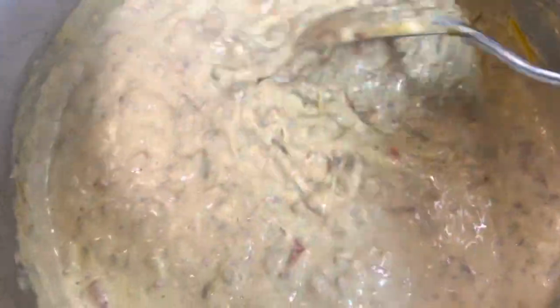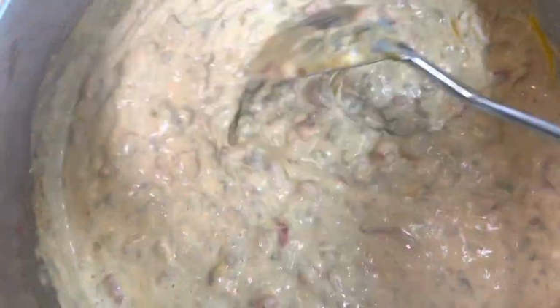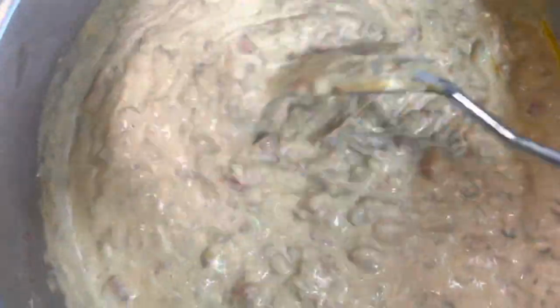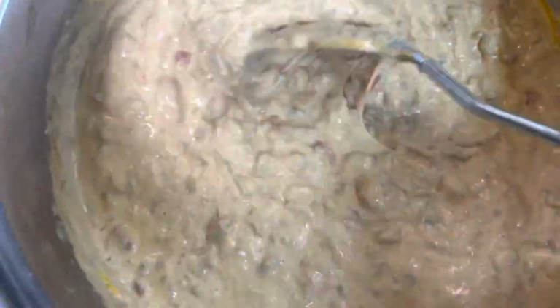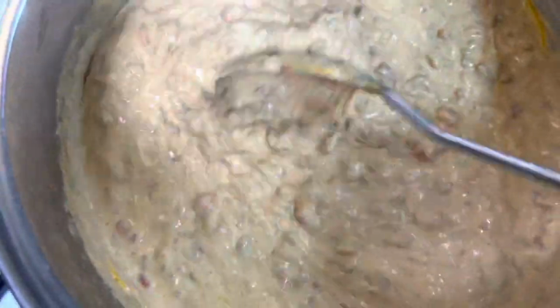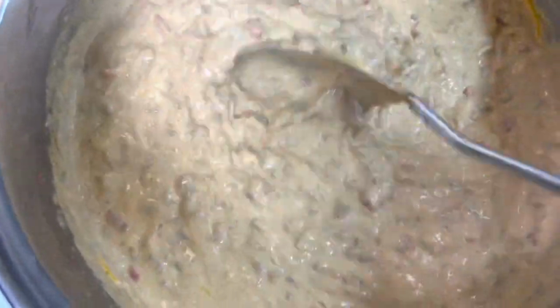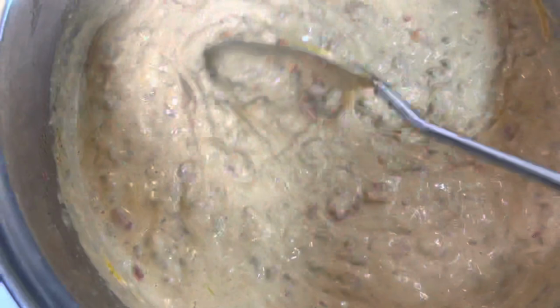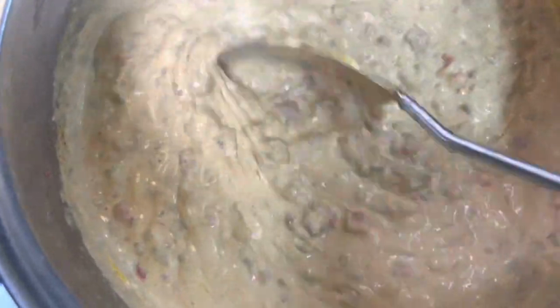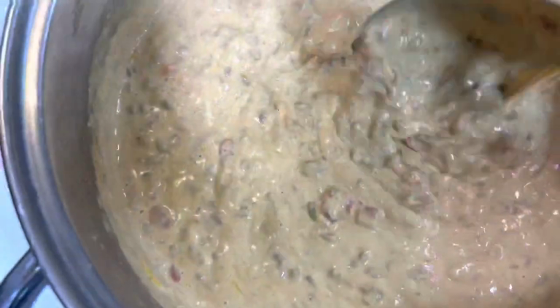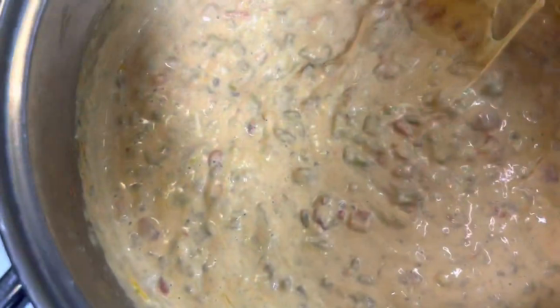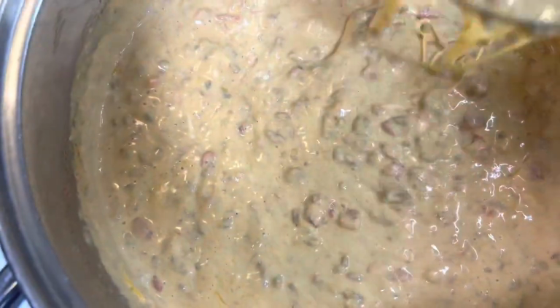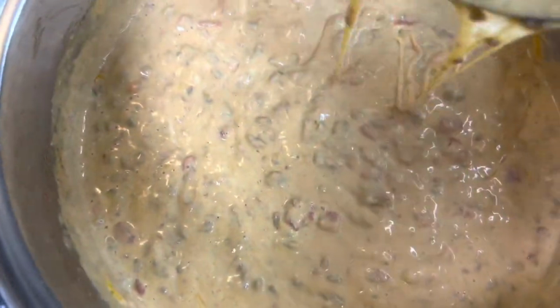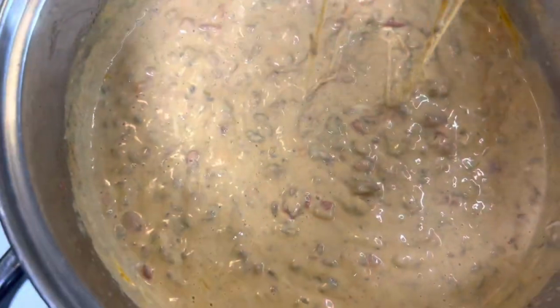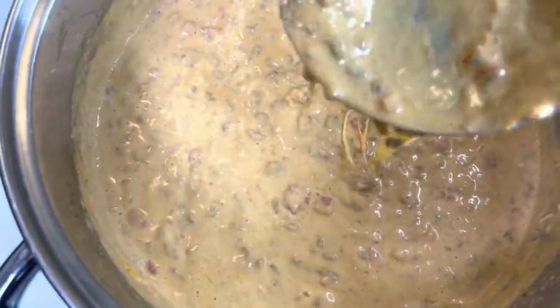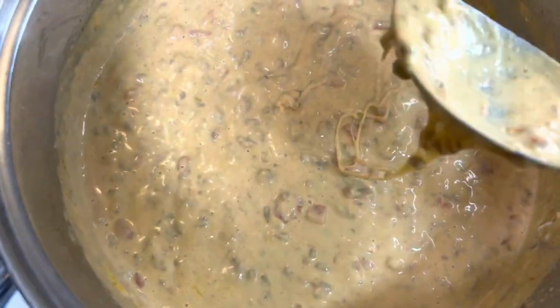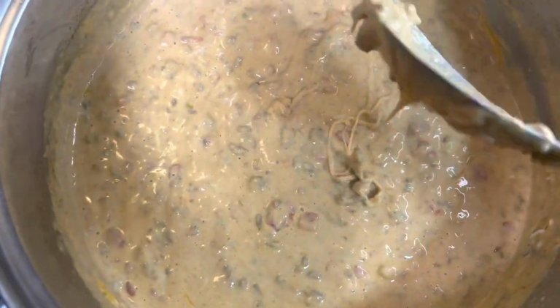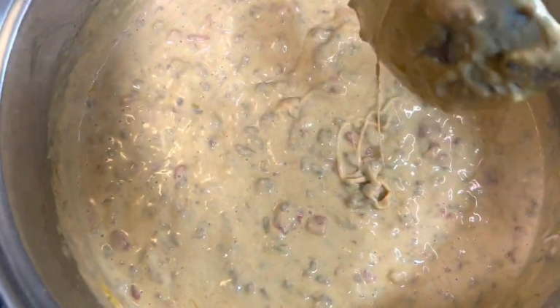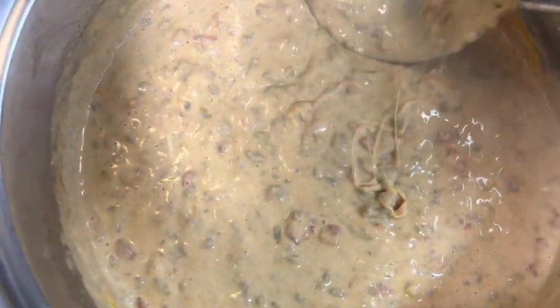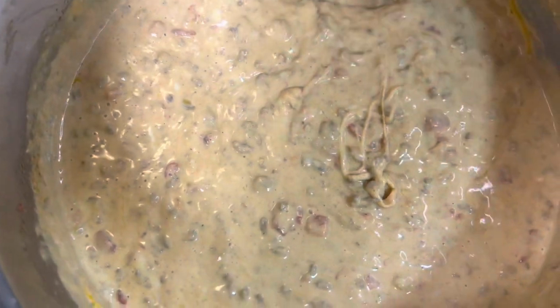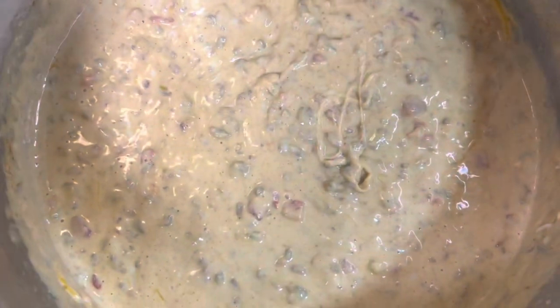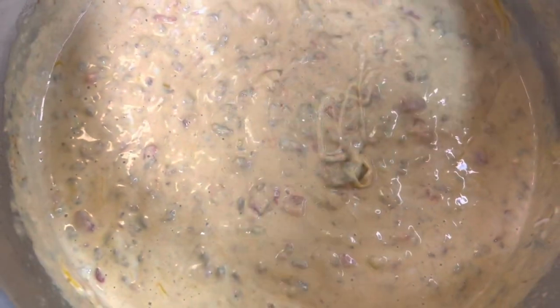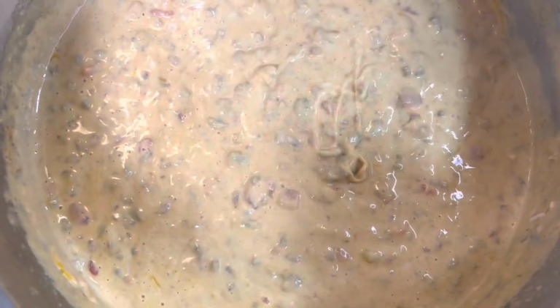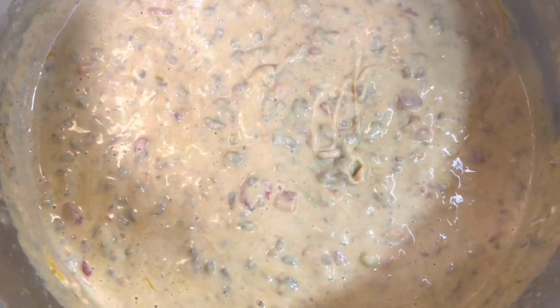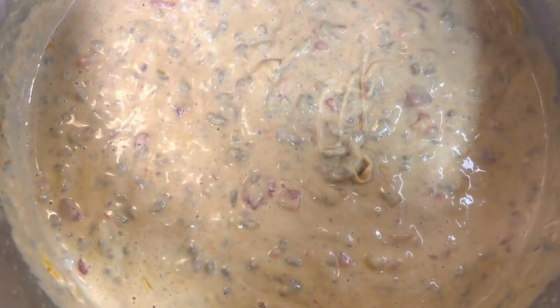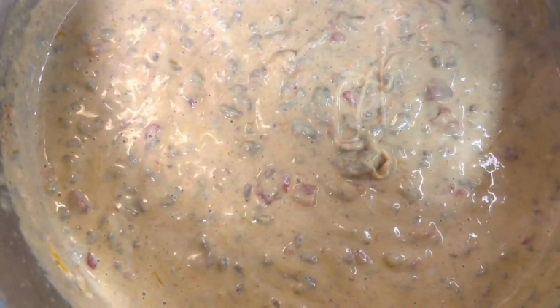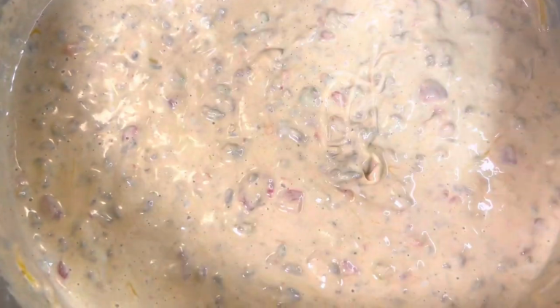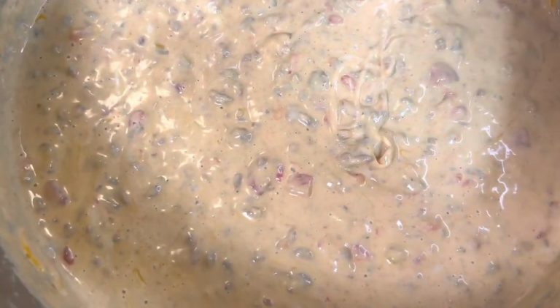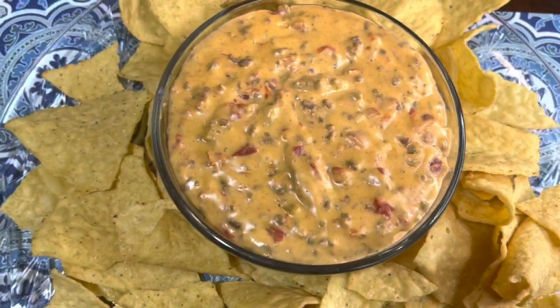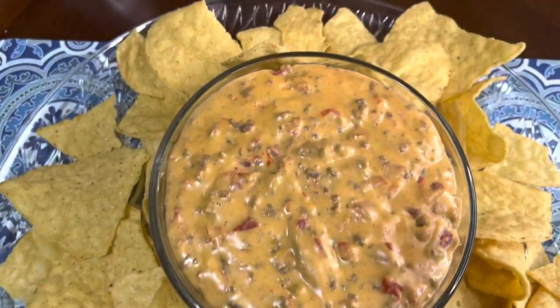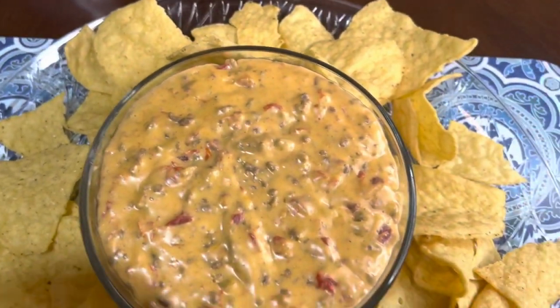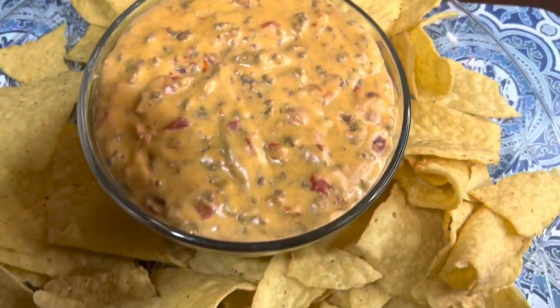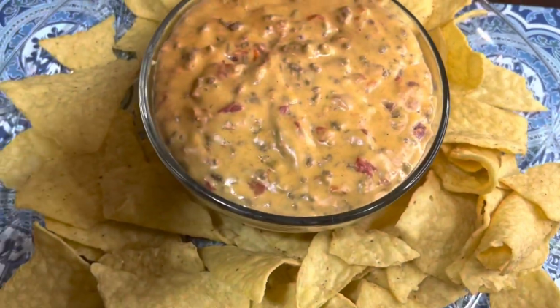Just go ahead and brown your ground beef first, then put everything in the crock pot except for the shredded cheese. Let it cook on low for about three hours. And then right before you serve it, go ahead and stir that shredded cheese in and the dip is ready.